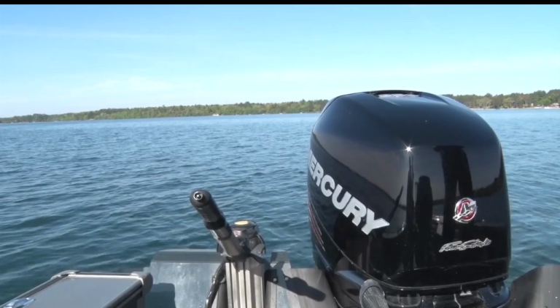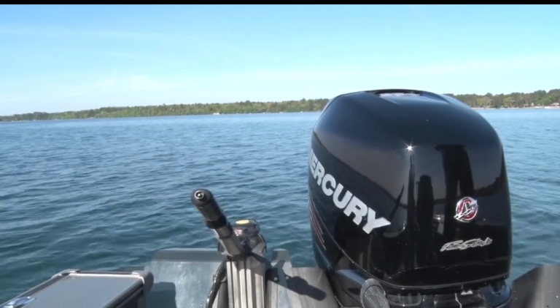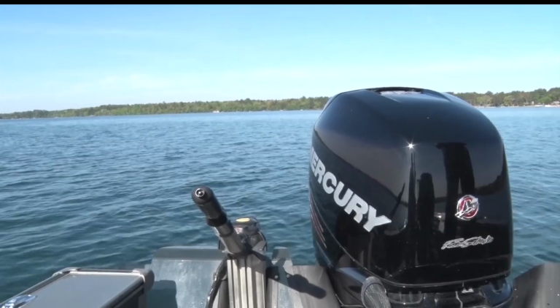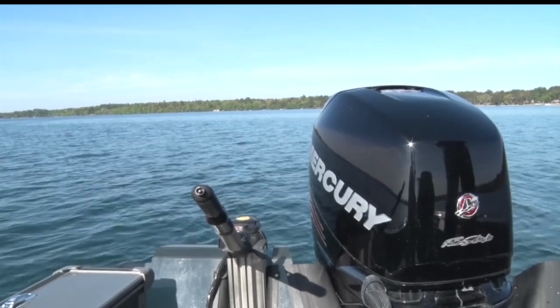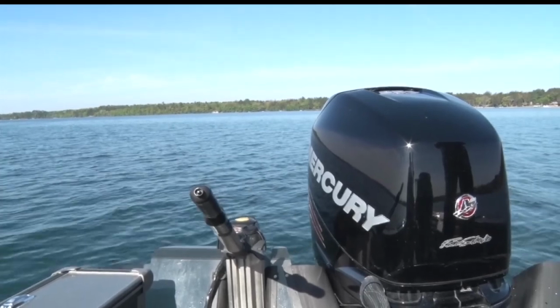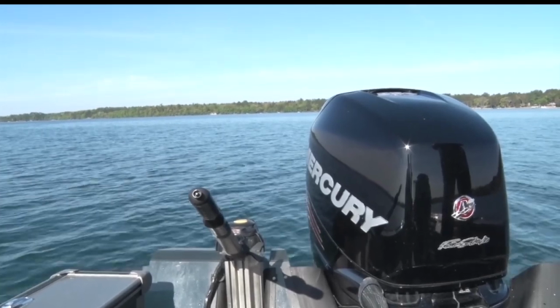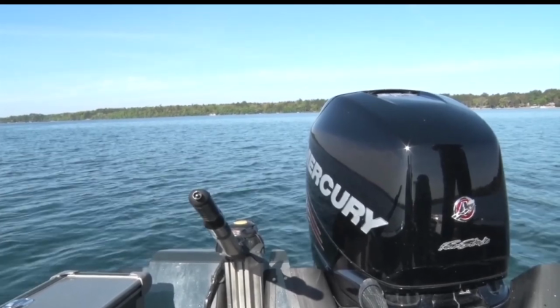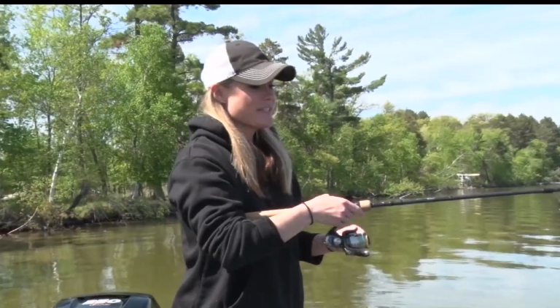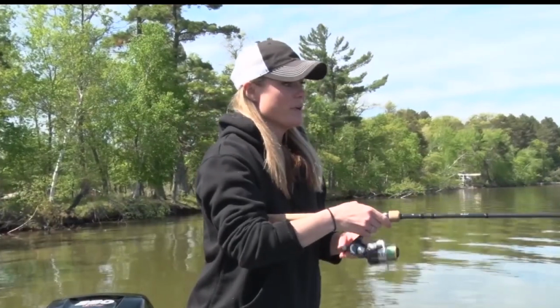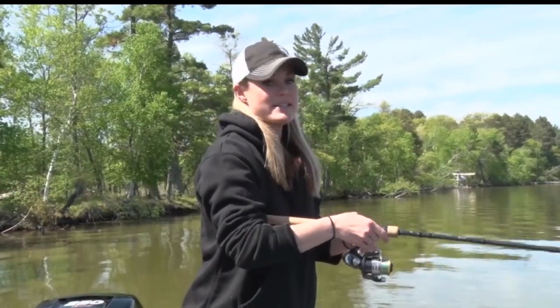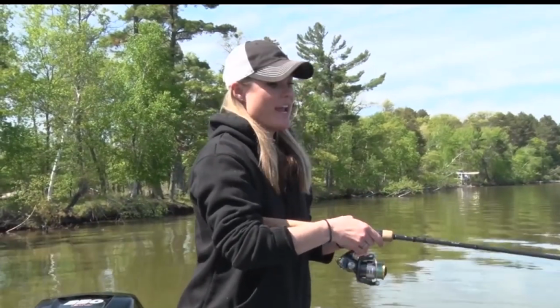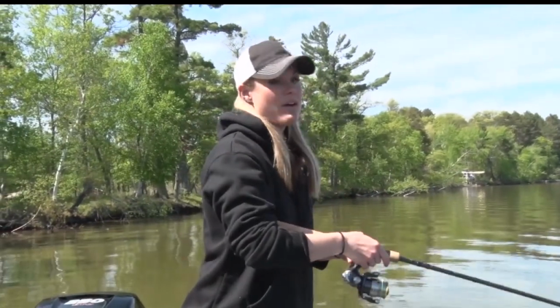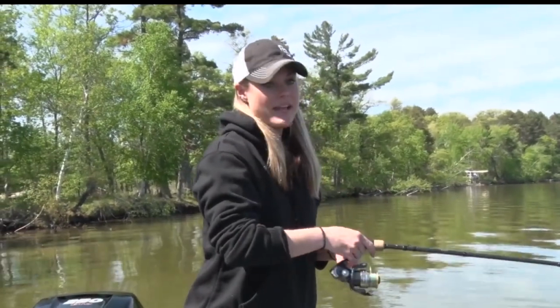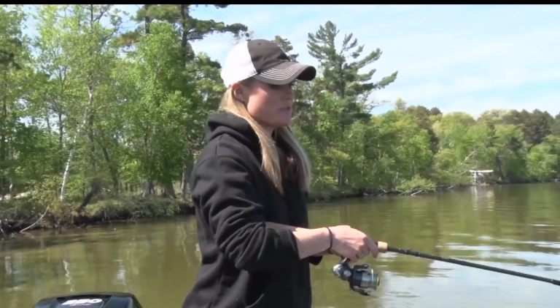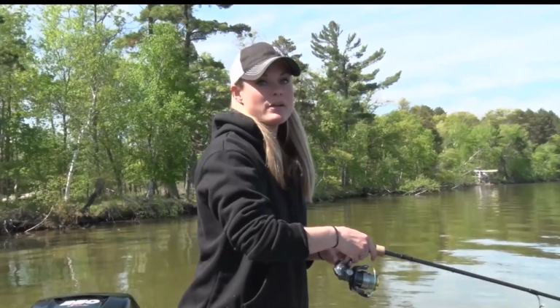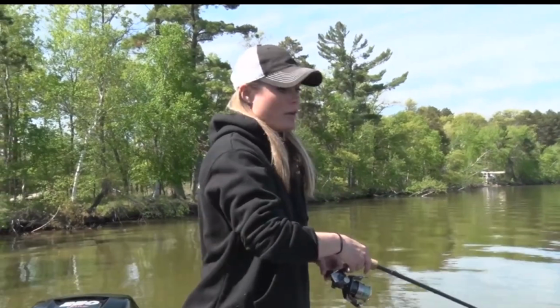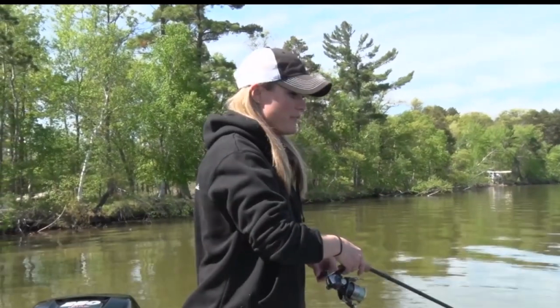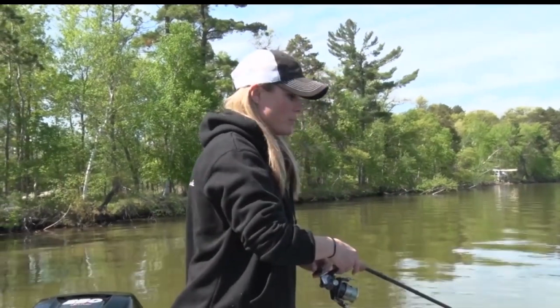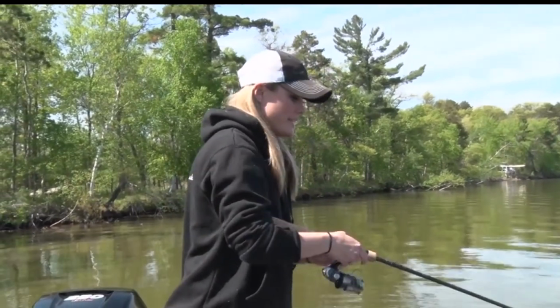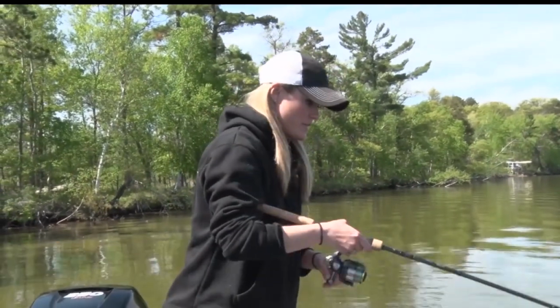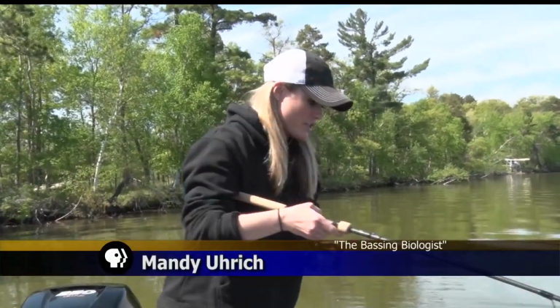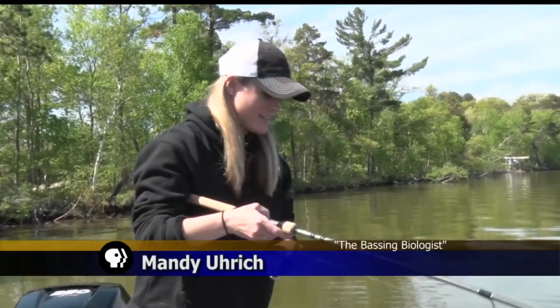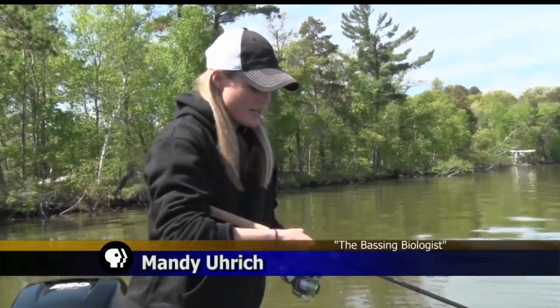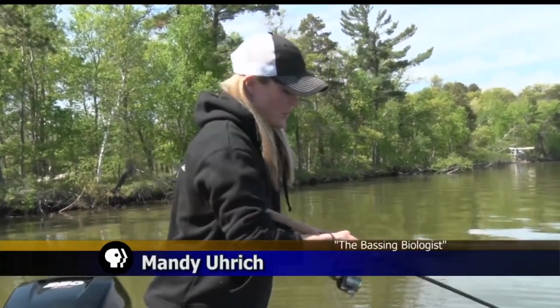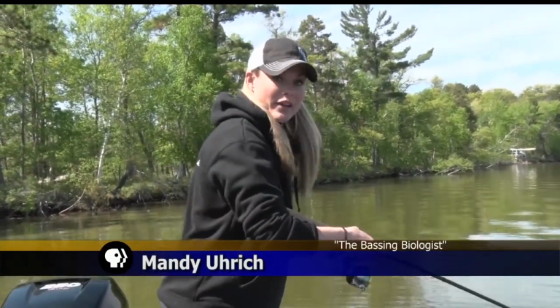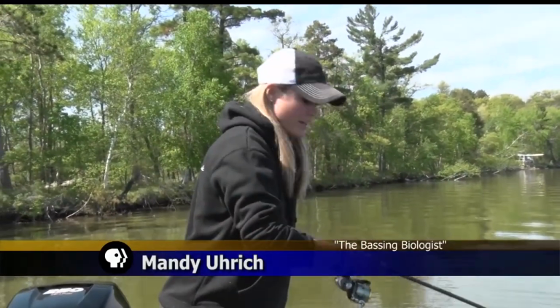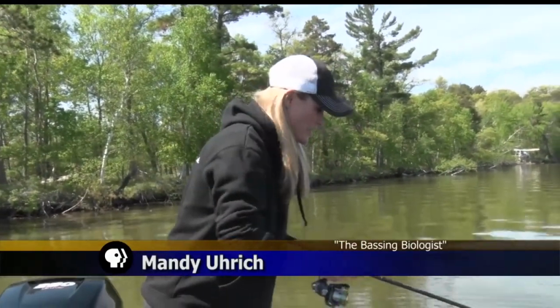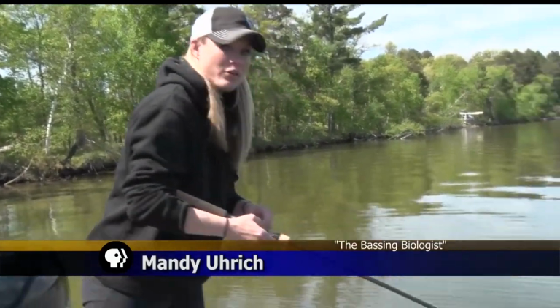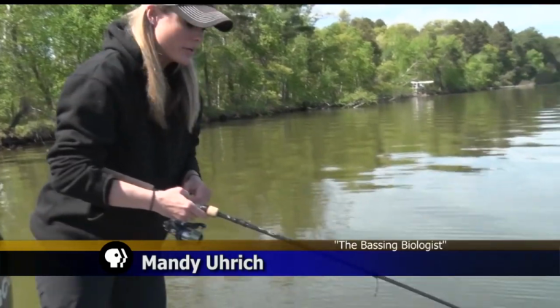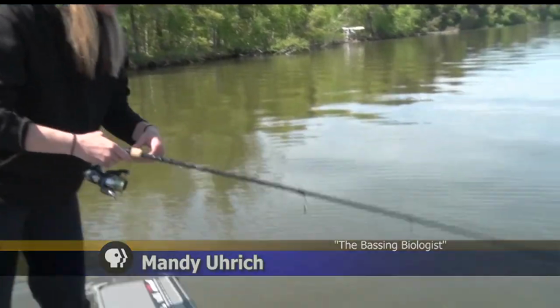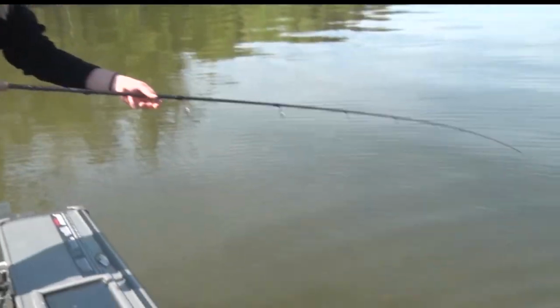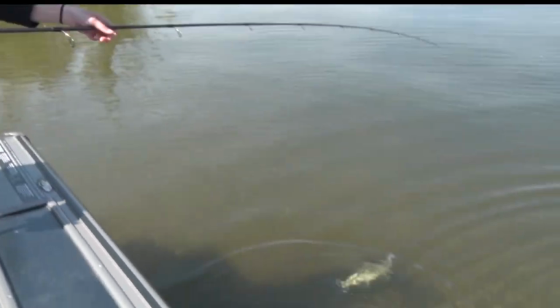Mandy's going to show us a little bit about technique. As Ray said, time is of the essence when safely releasing these fish. You want to do it easily, you want to do it quickly, and you want to do it safely.